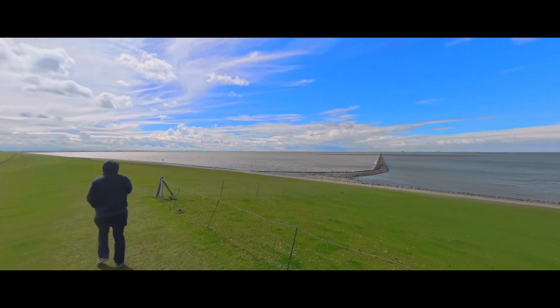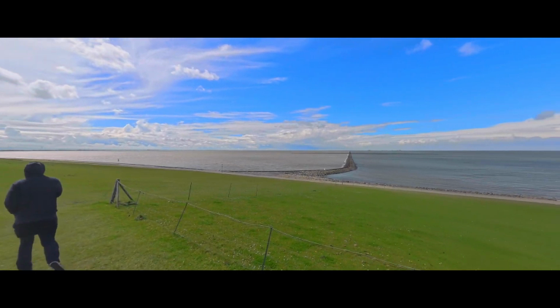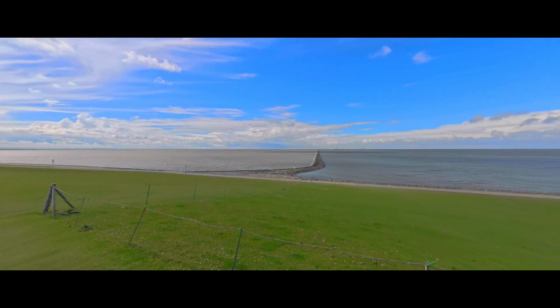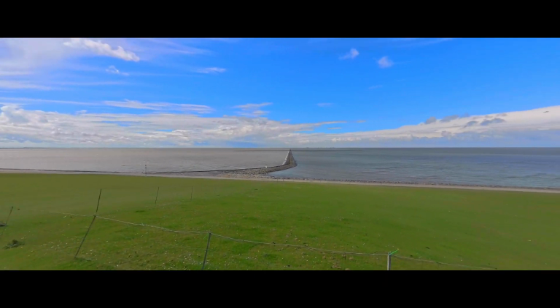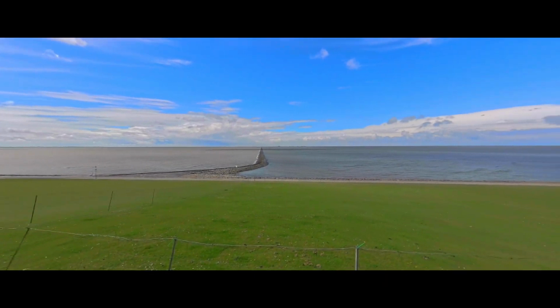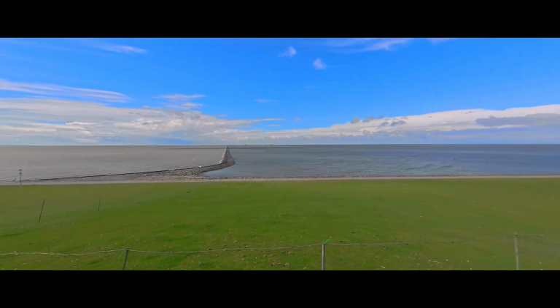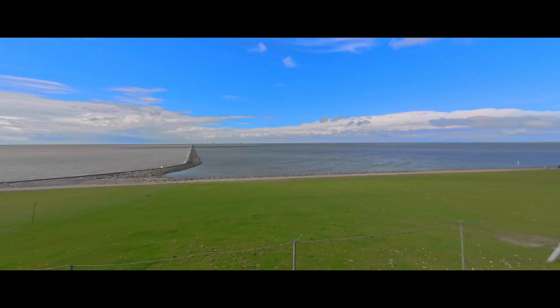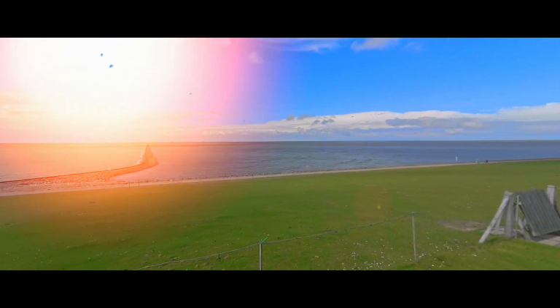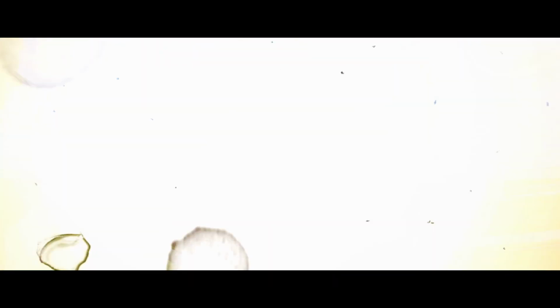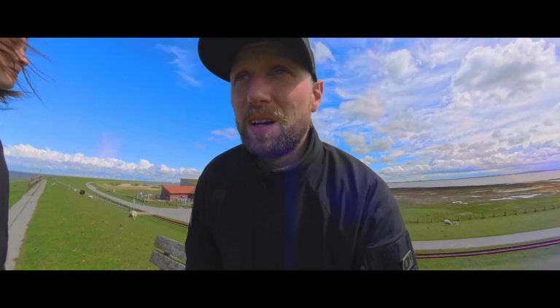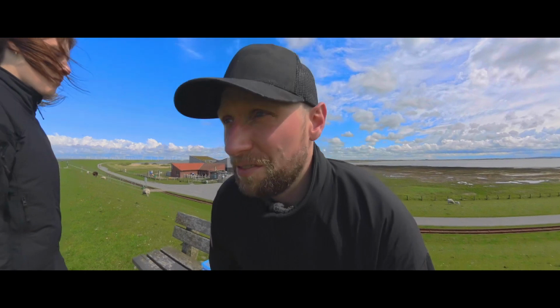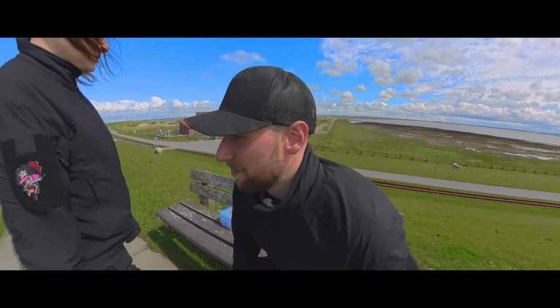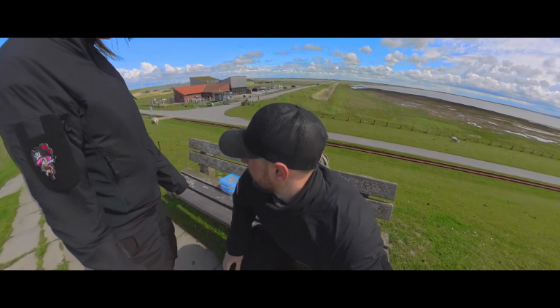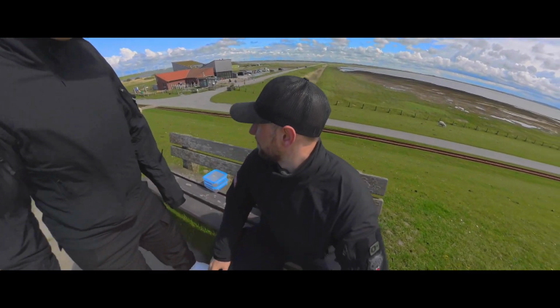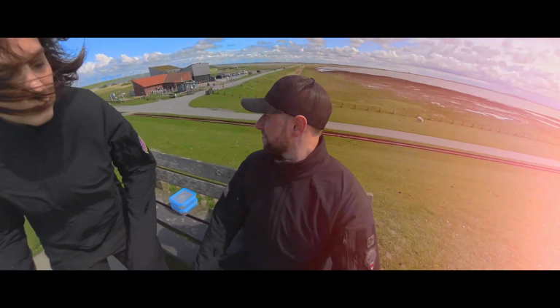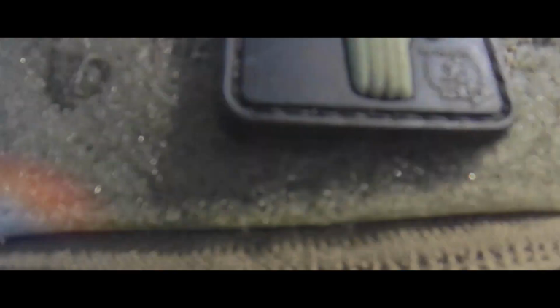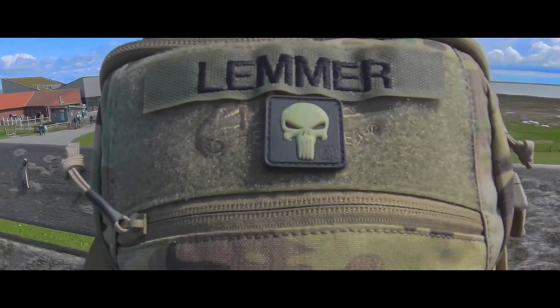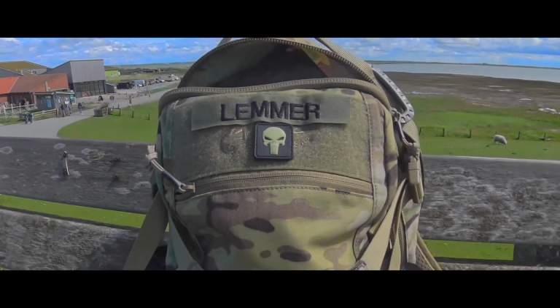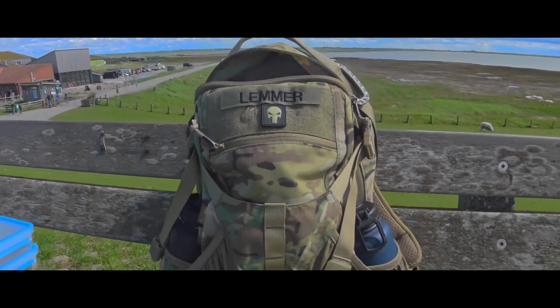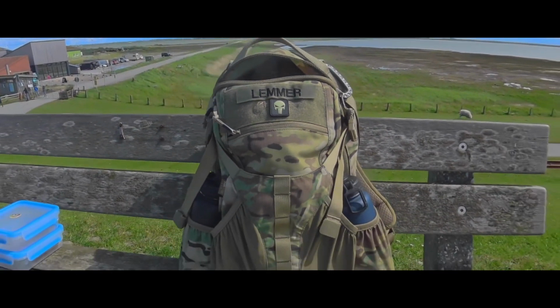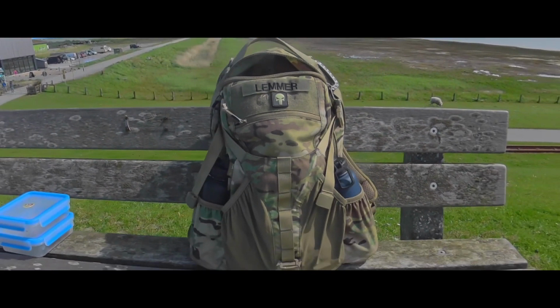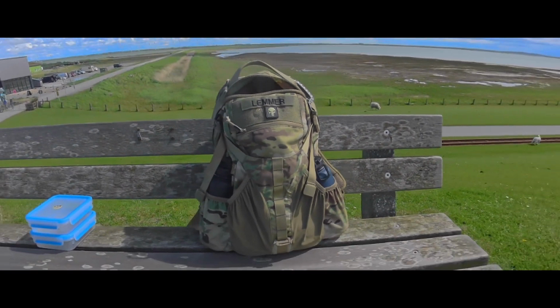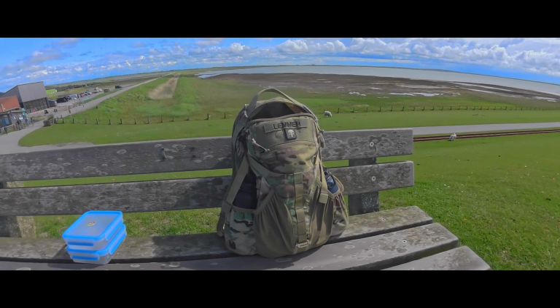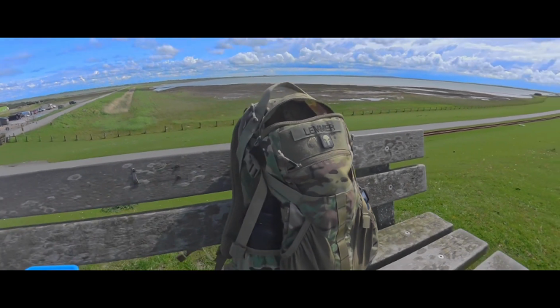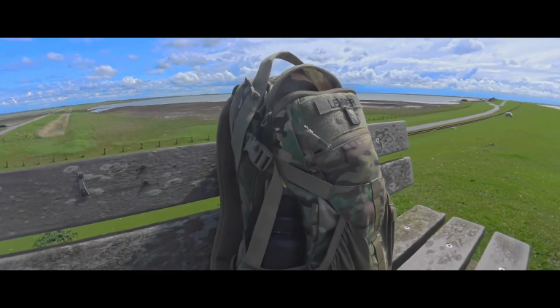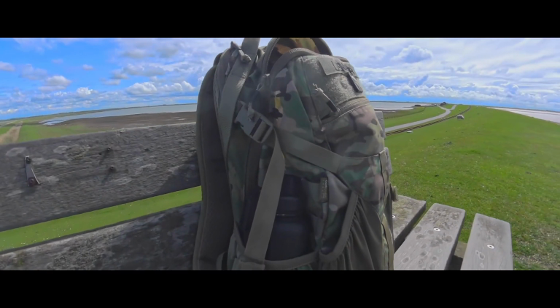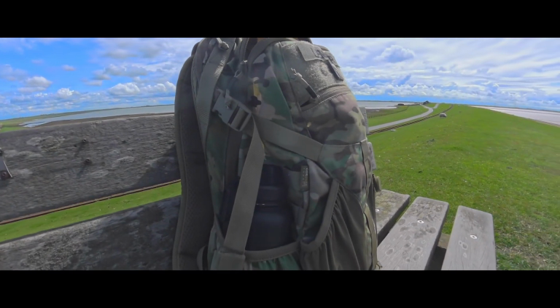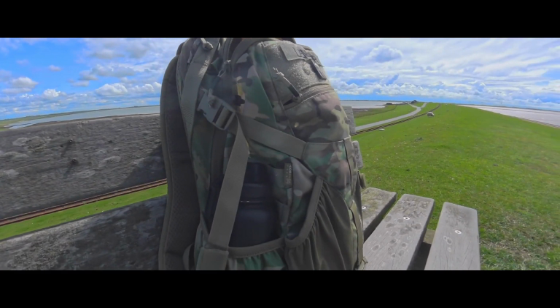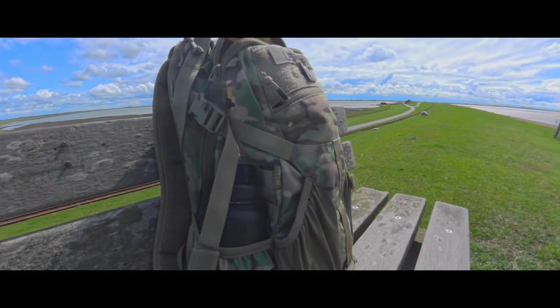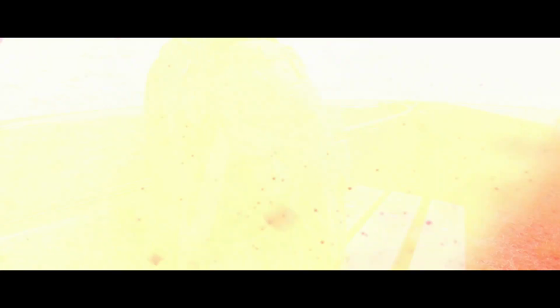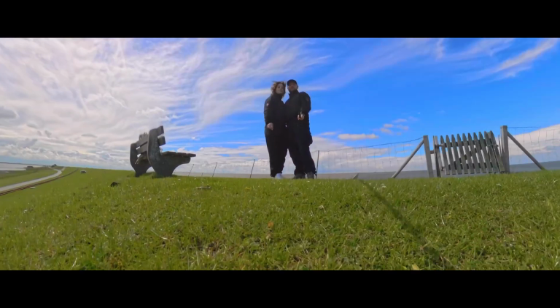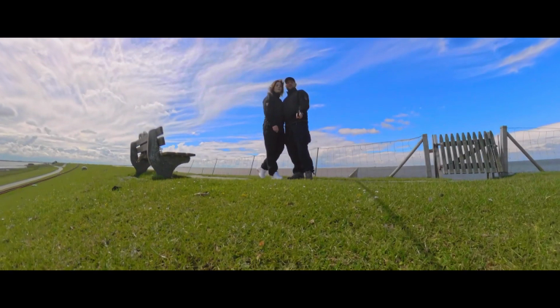An unforgettable moment. Out there in the mud, there were actually some rare animals. It is flying through the mud right here. A memory photo with the Insta360 was of course a must before we moved on.